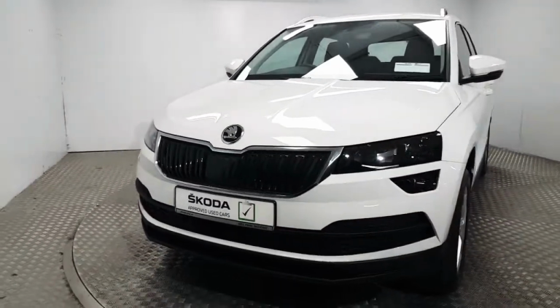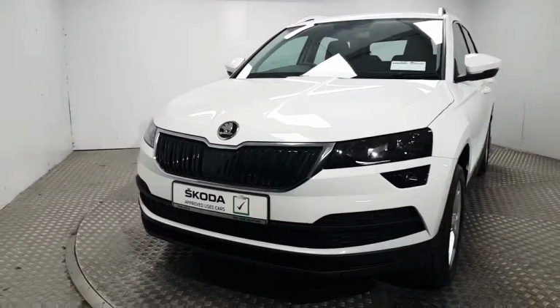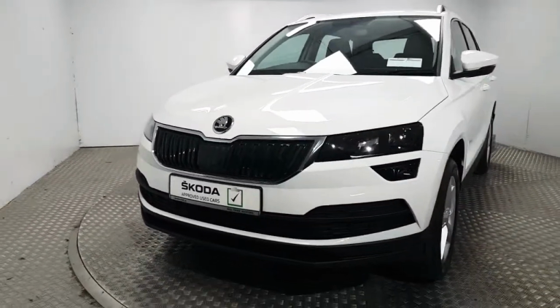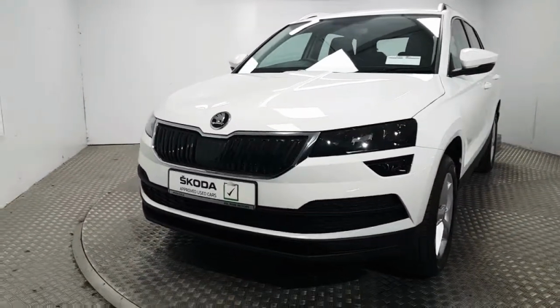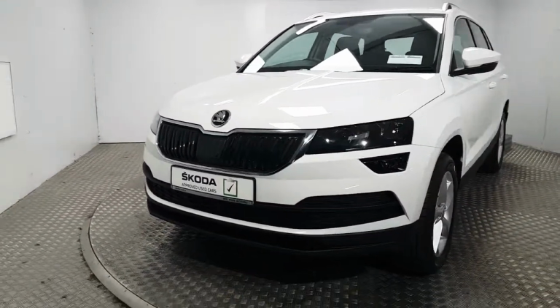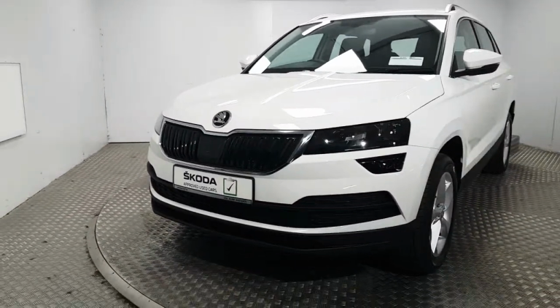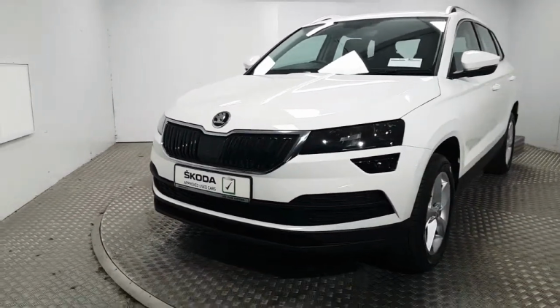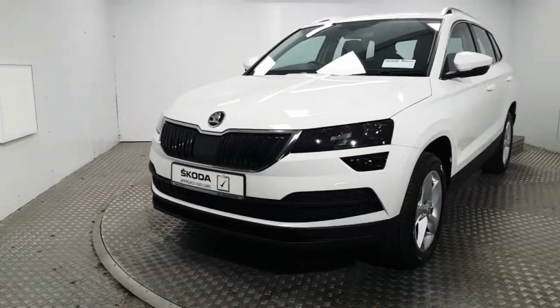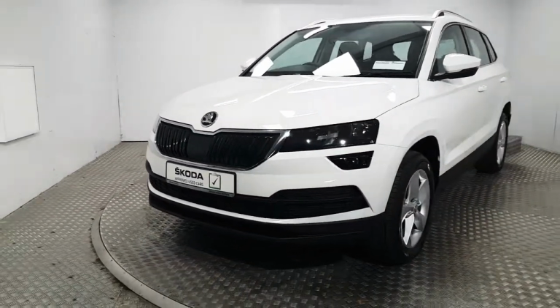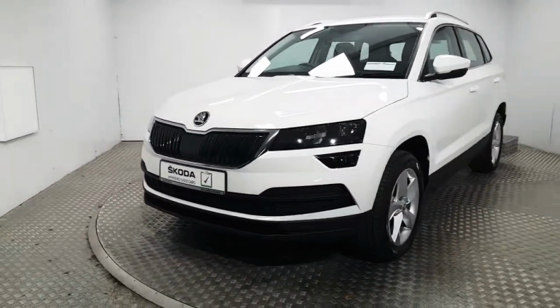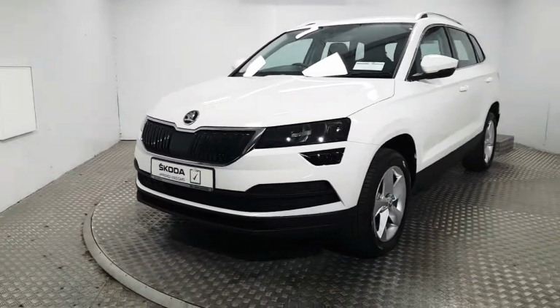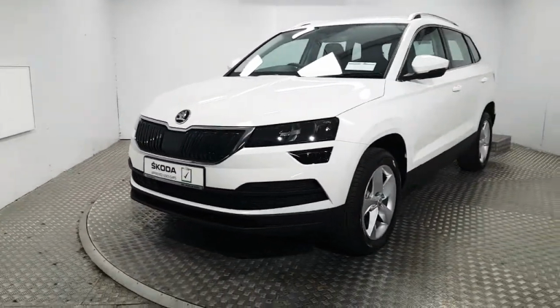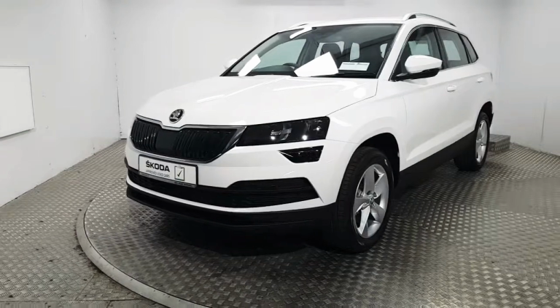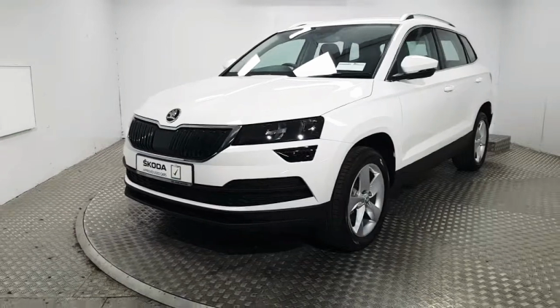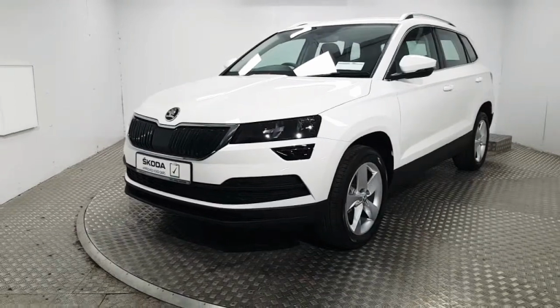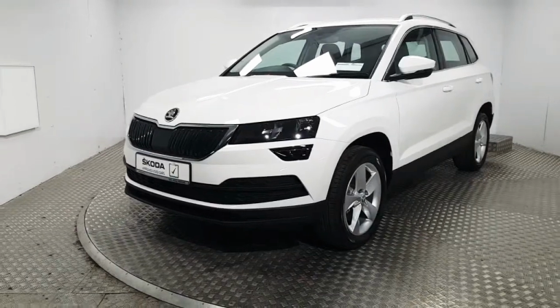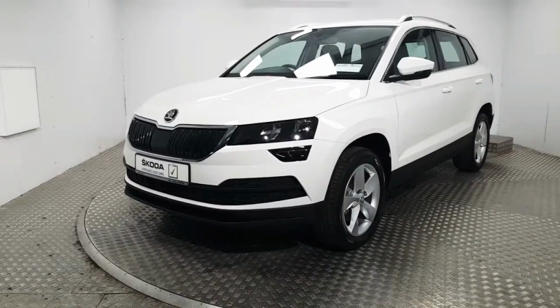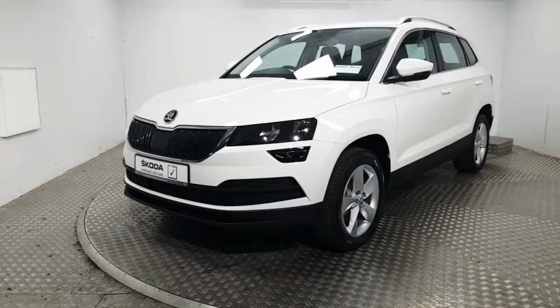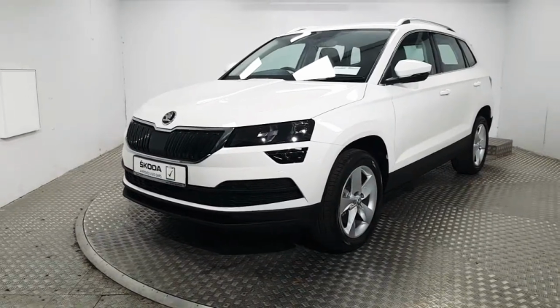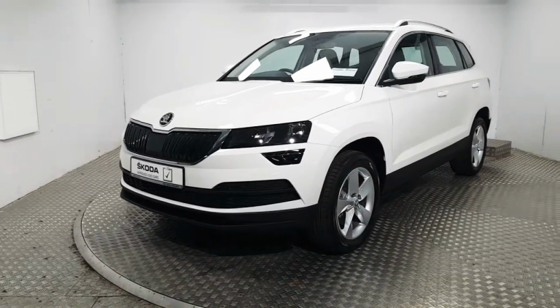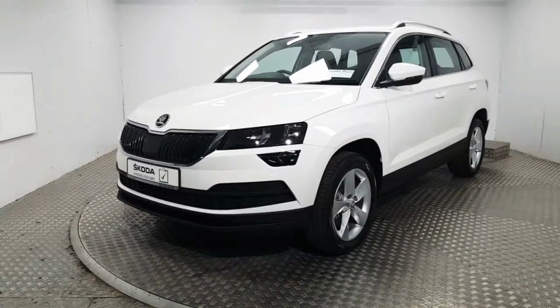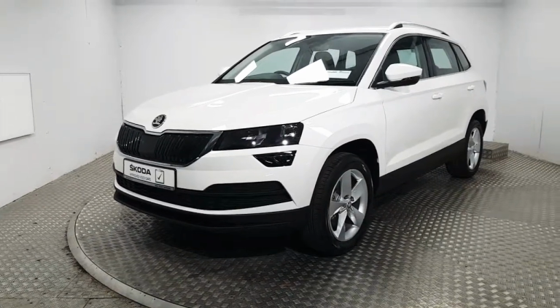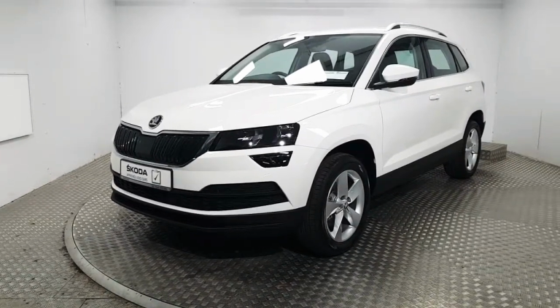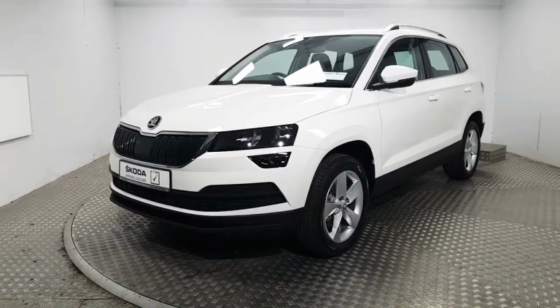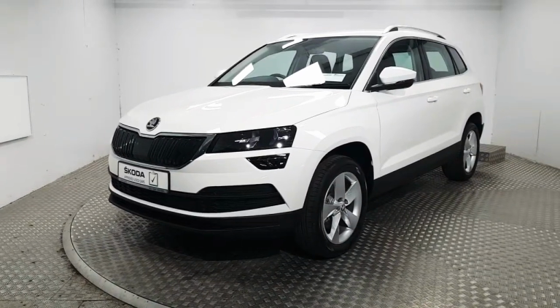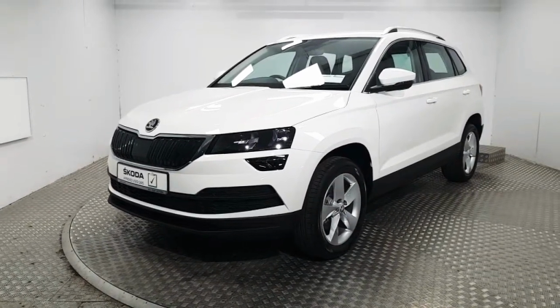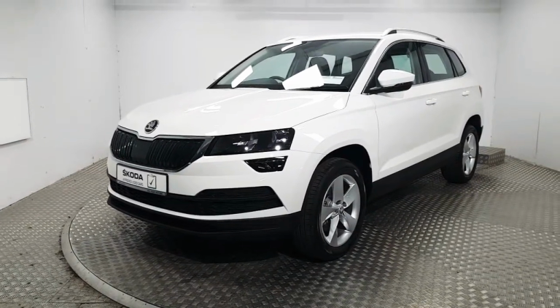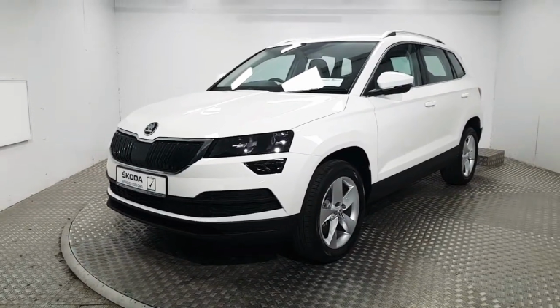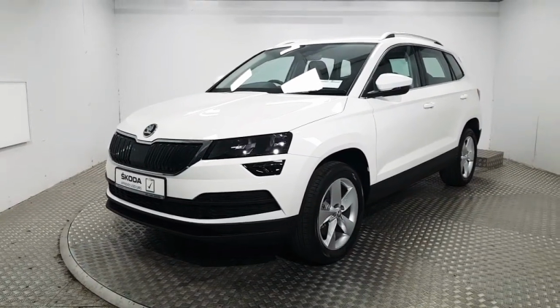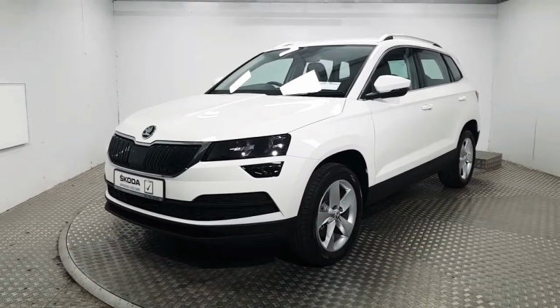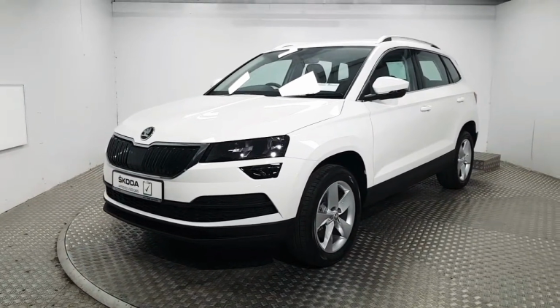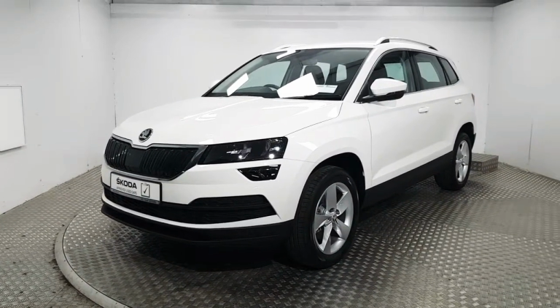If you'd like to know more about this stunning Skoda Karoq or even book a test drive, please contact us. Our number is 01869 1000.